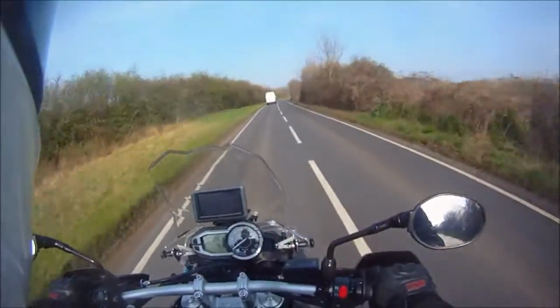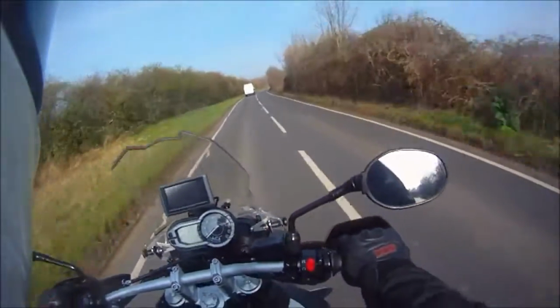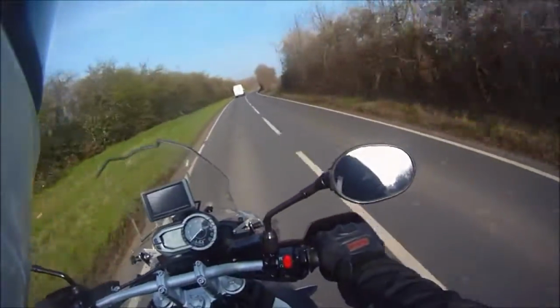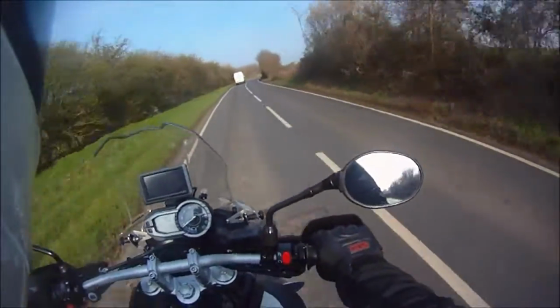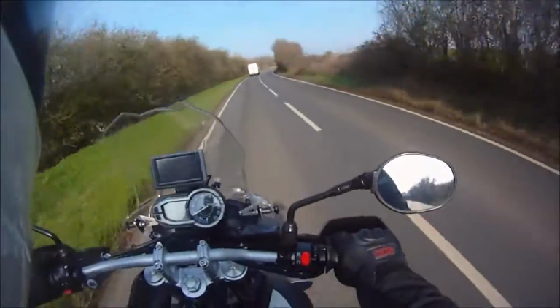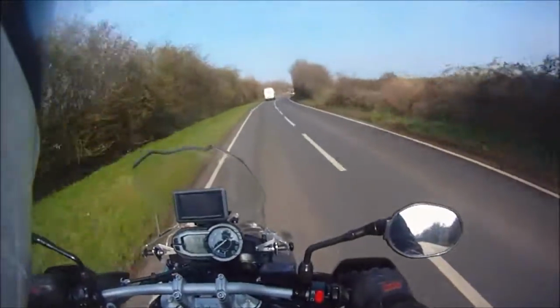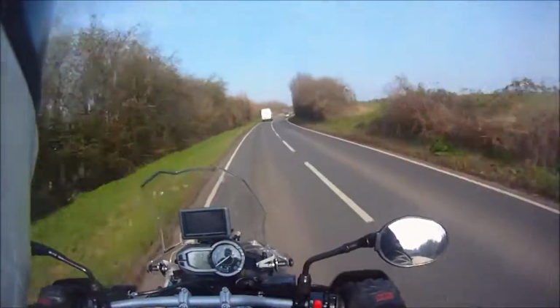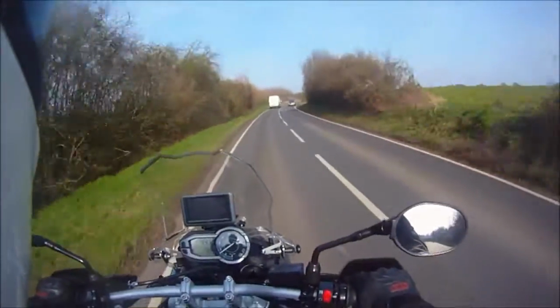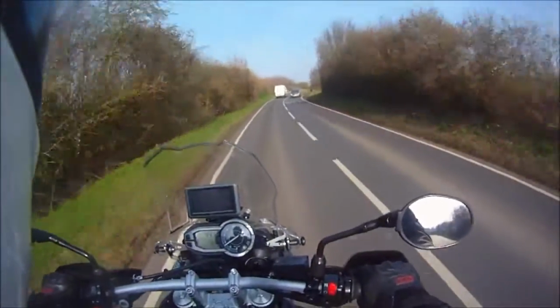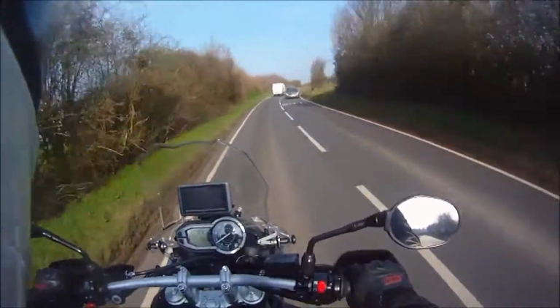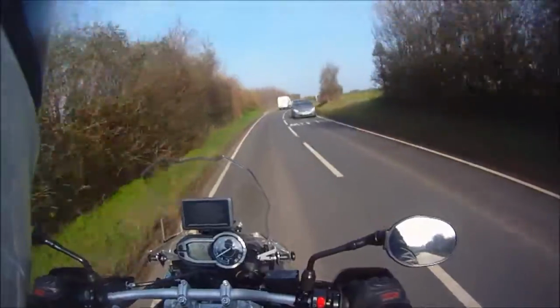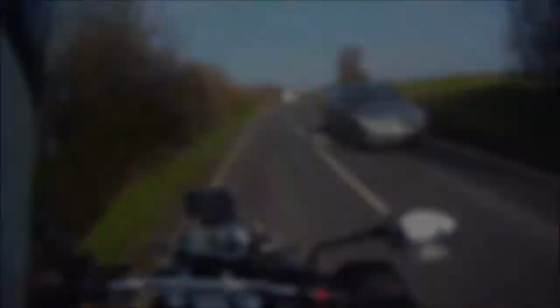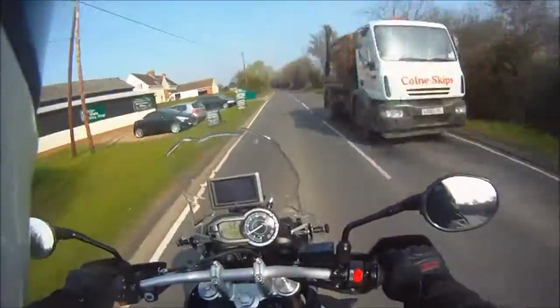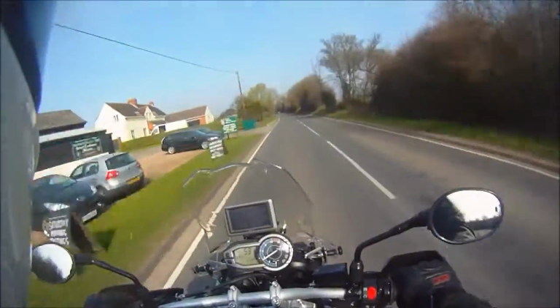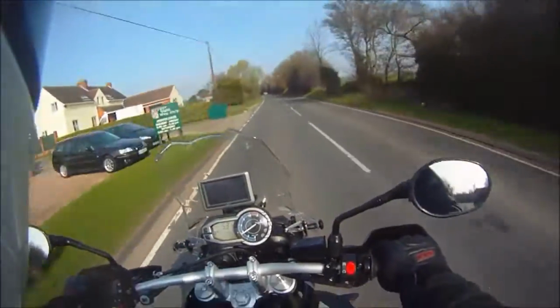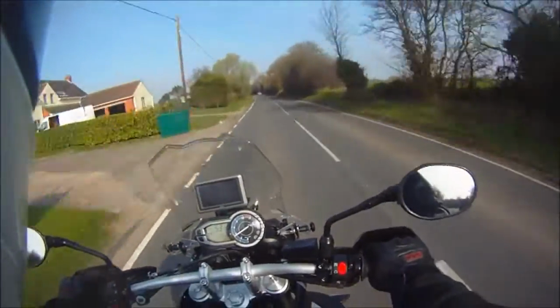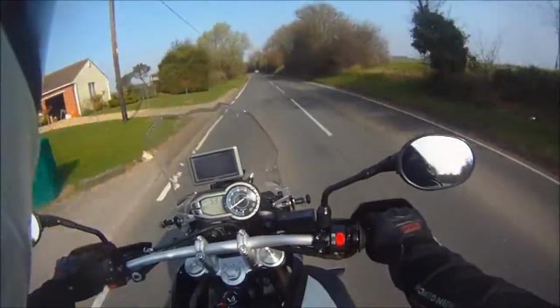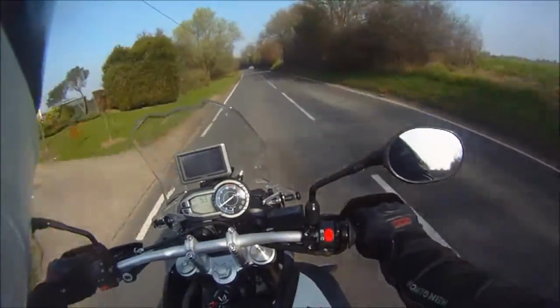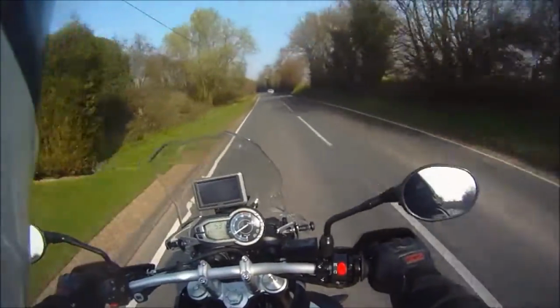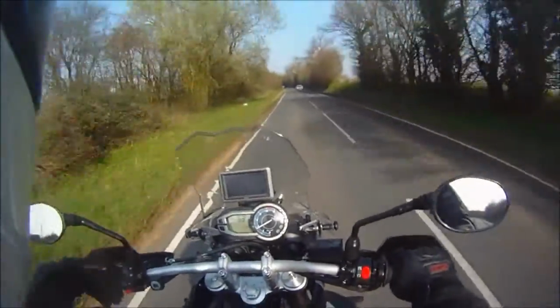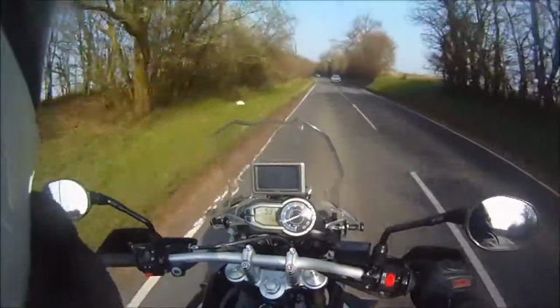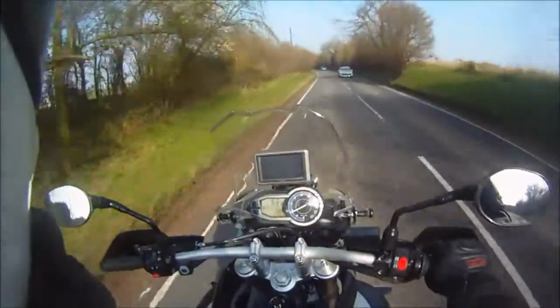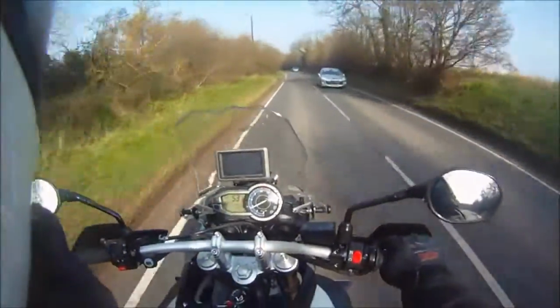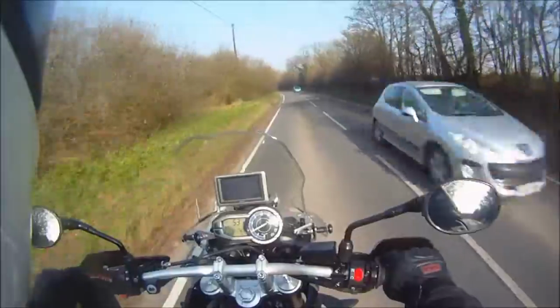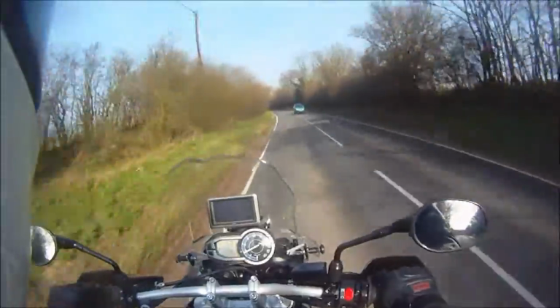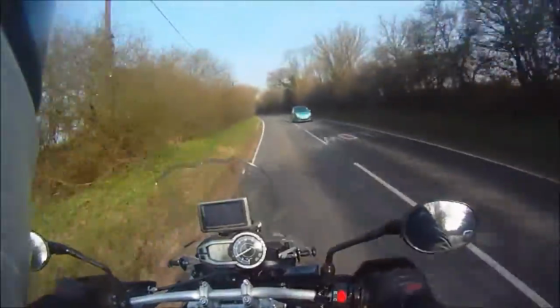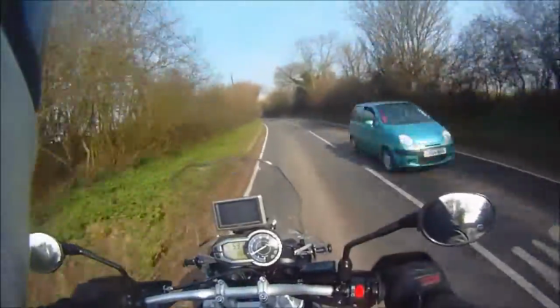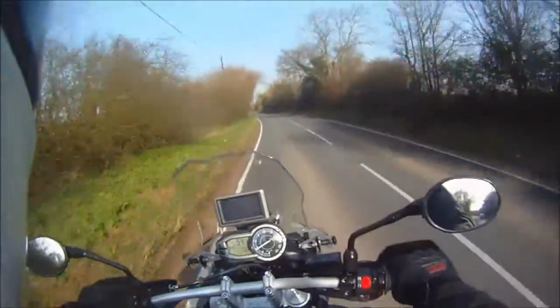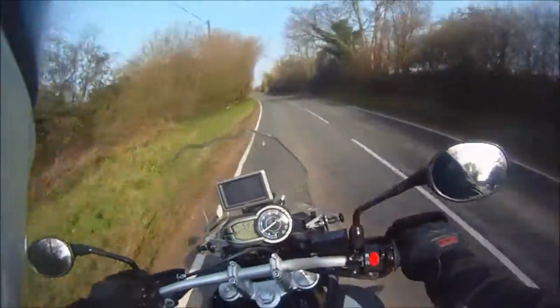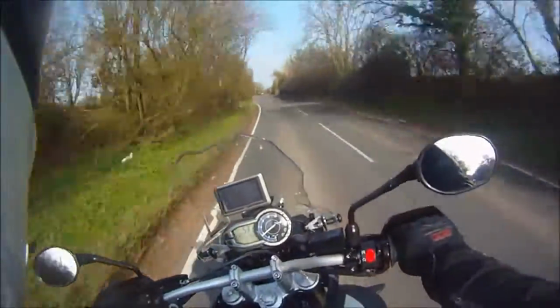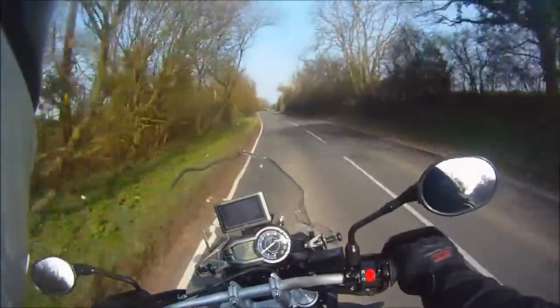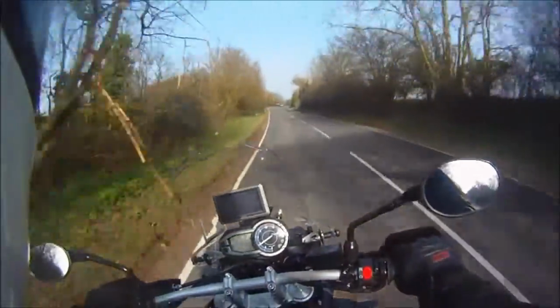Potholes and drain covers — pain in the arse. Yeah, so I've had the bike just over a week now, a week and two days to be honest.